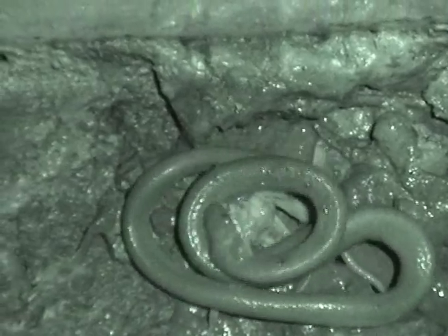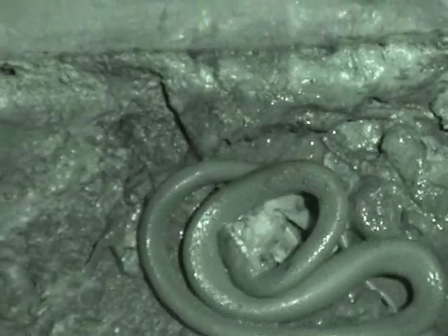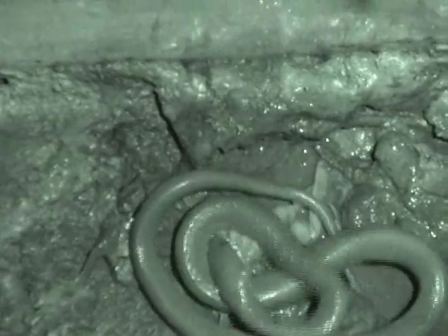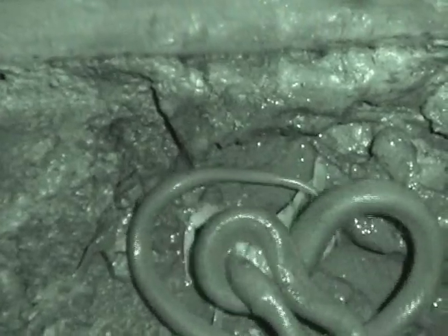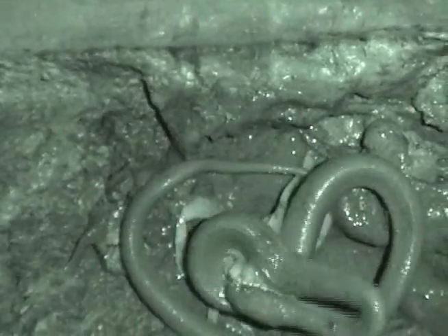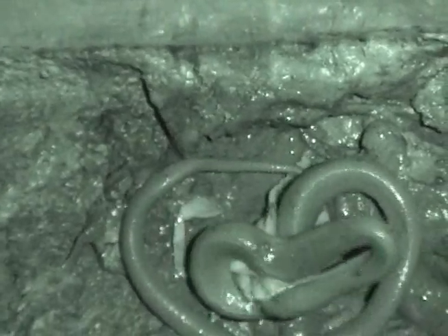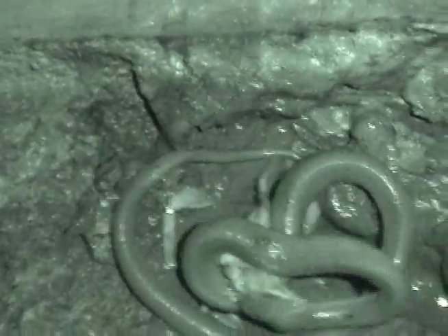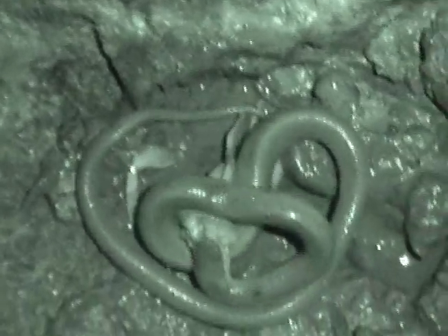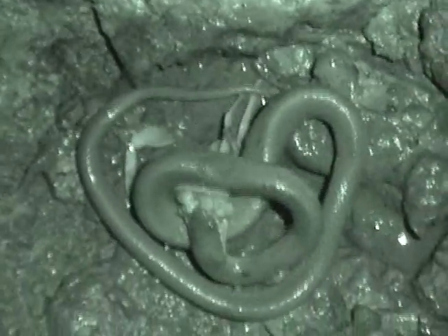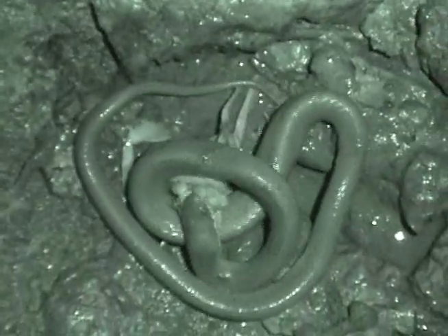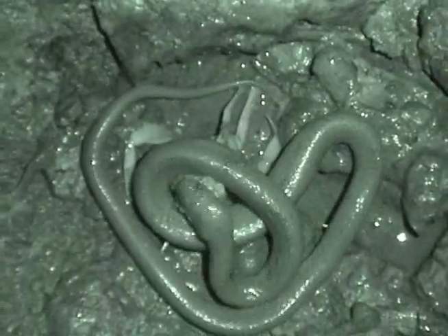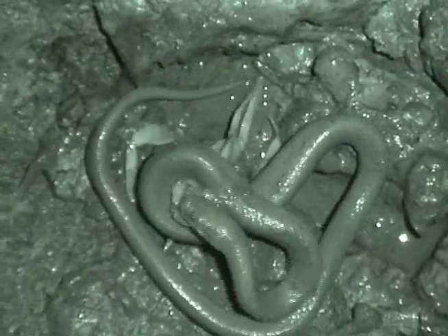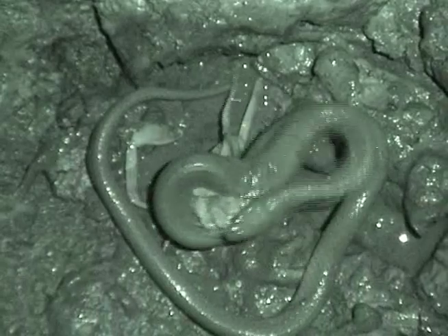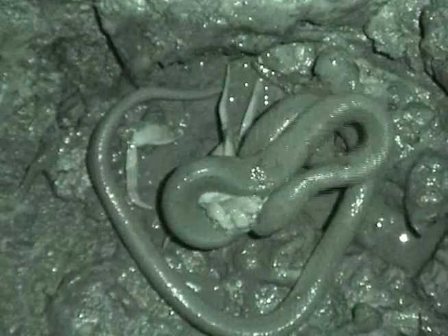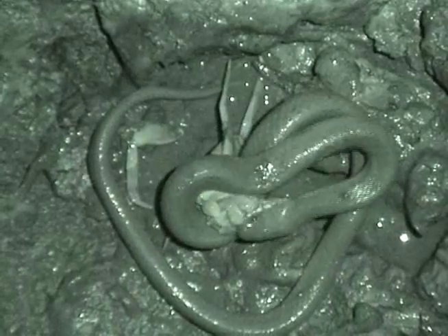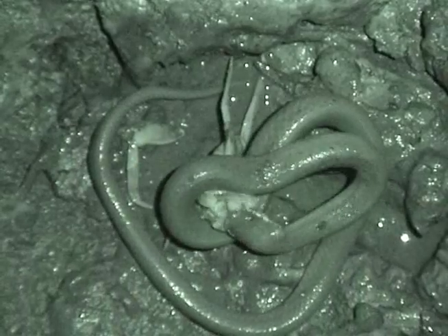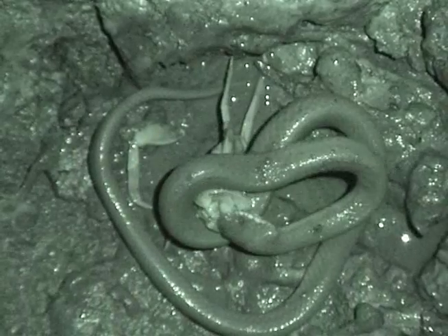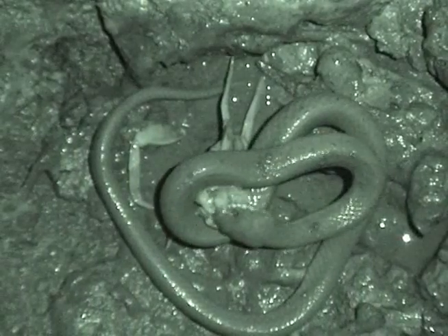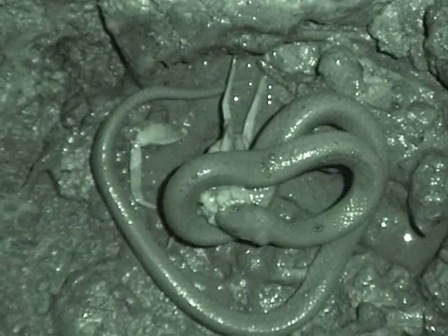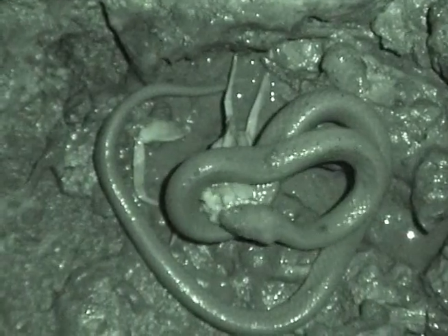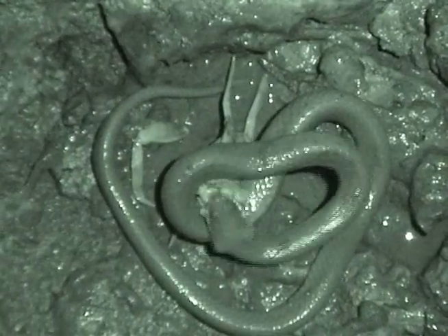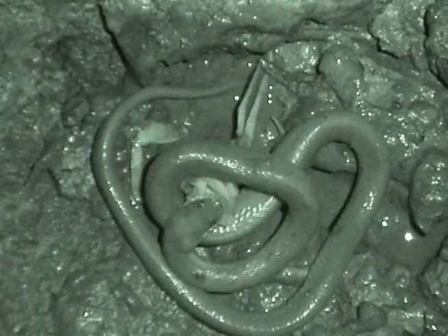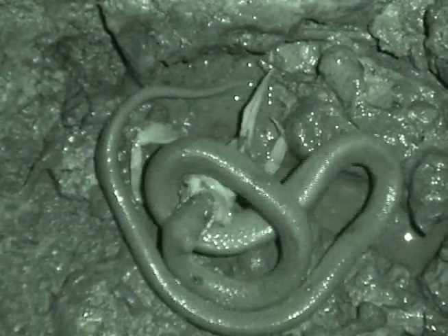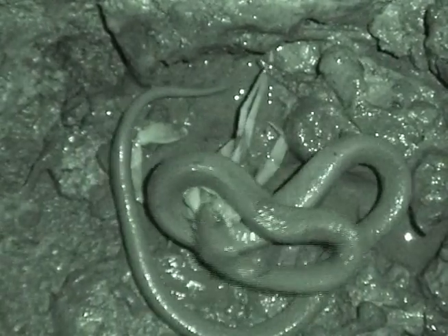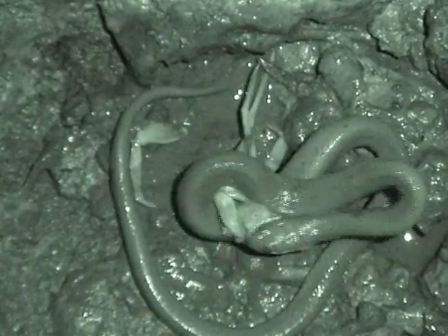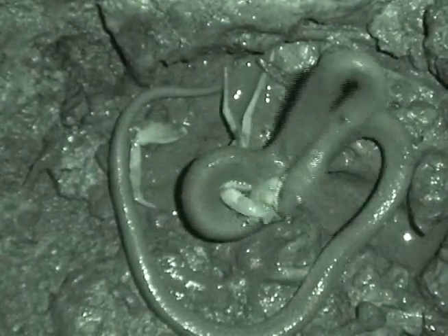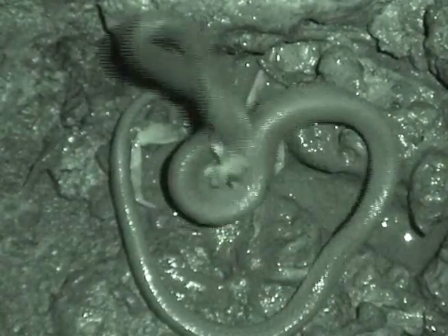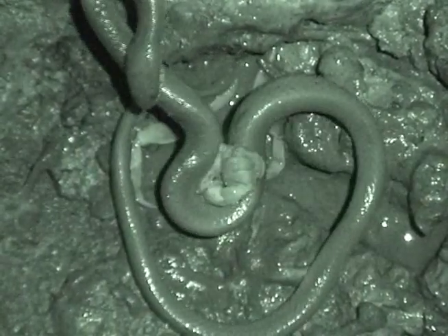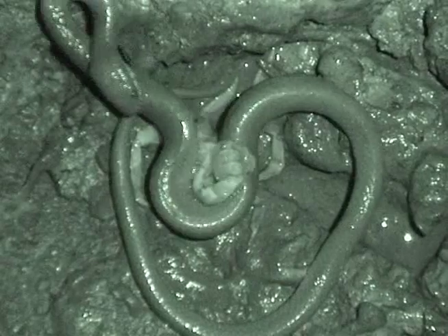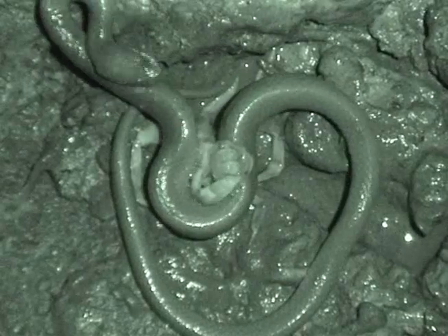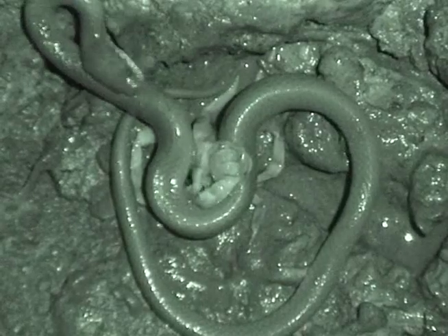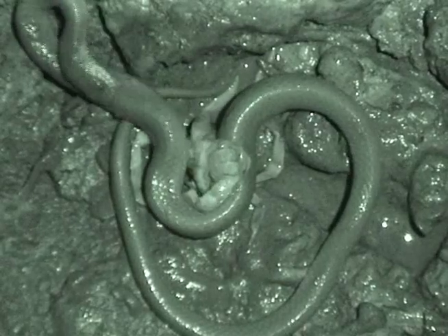Also notice how rapidly Gerarda can consume a very large amount of mass compared to the other species of crustacean-eating snakes.